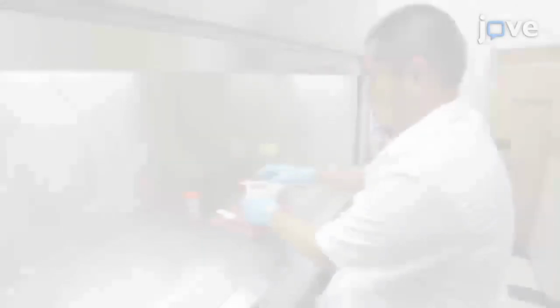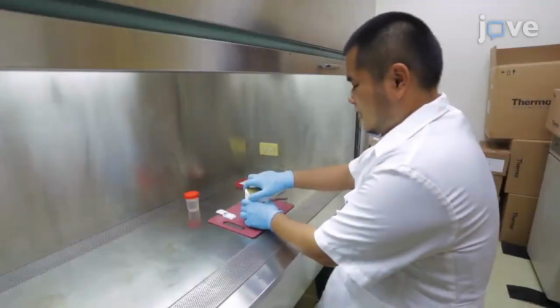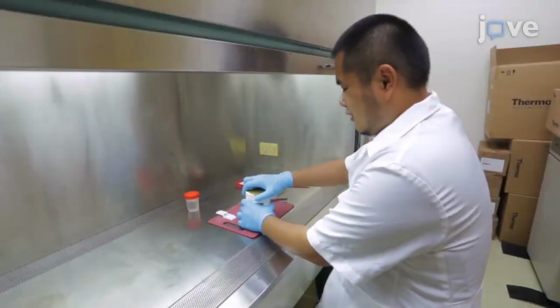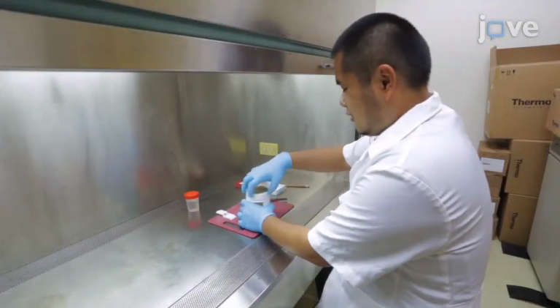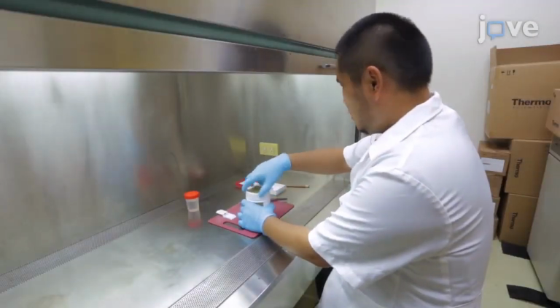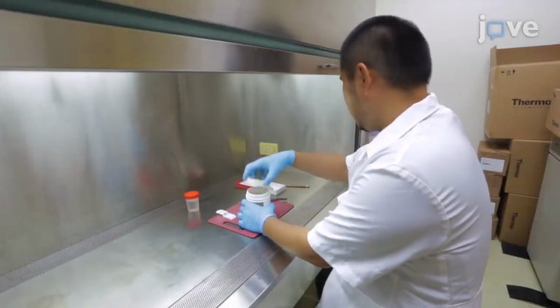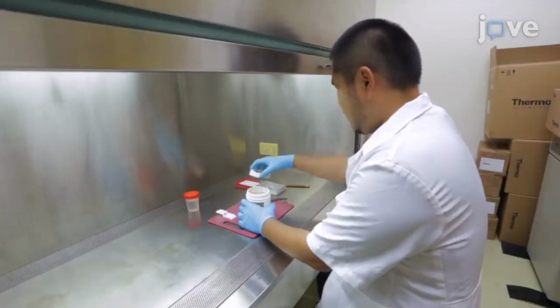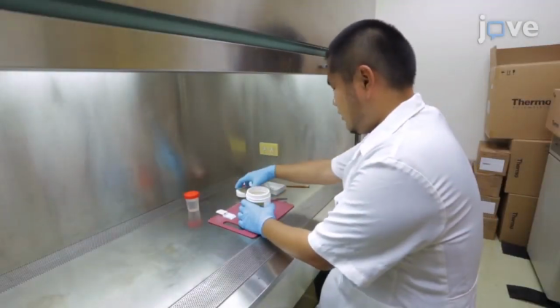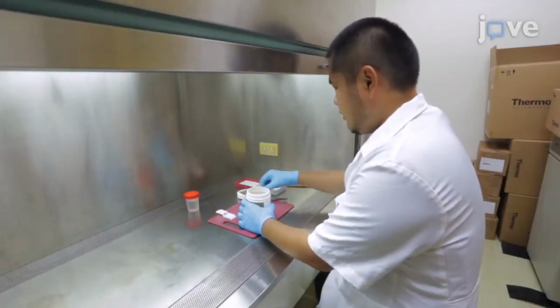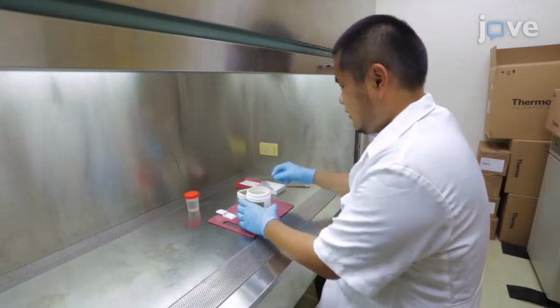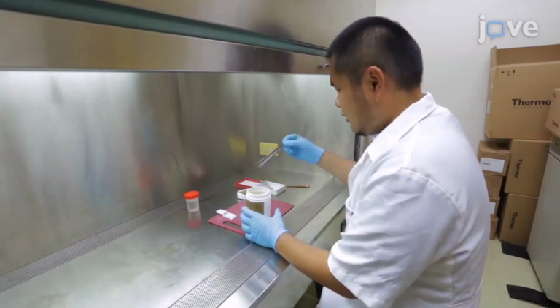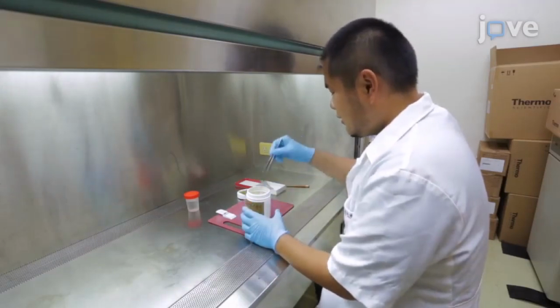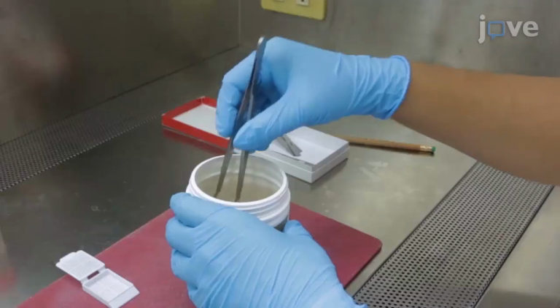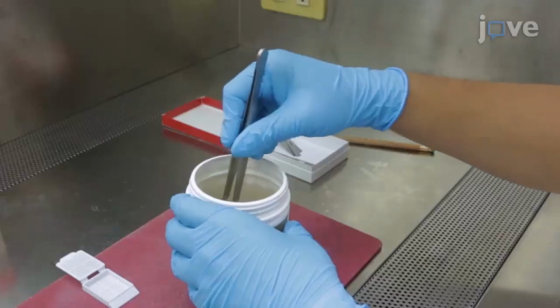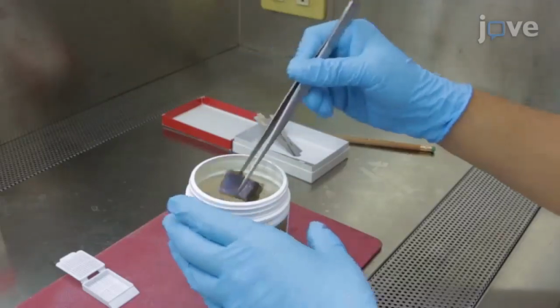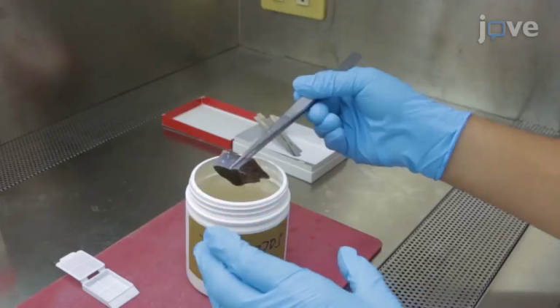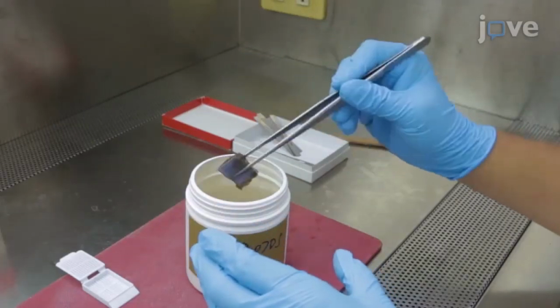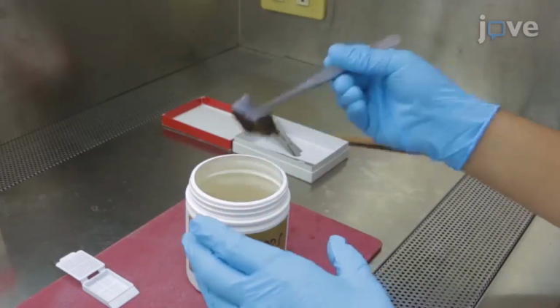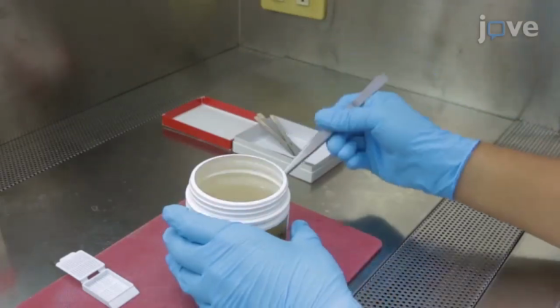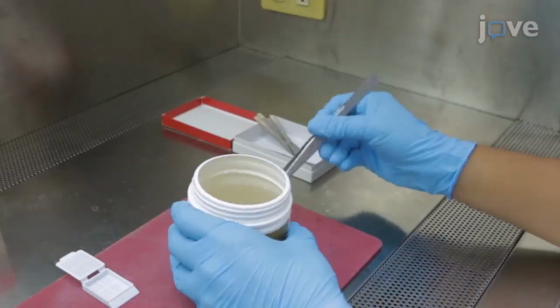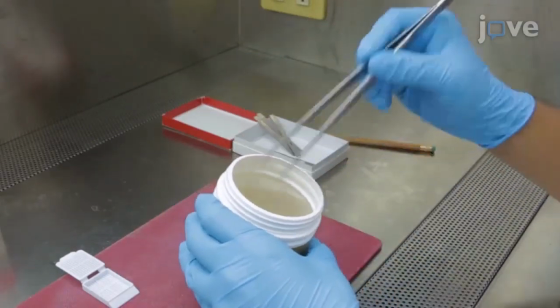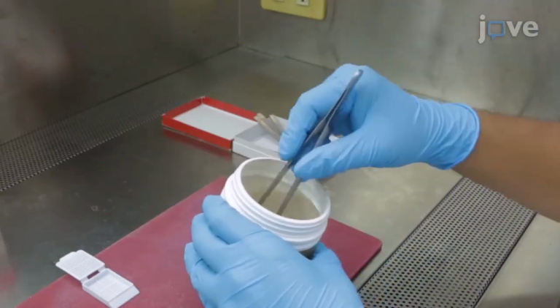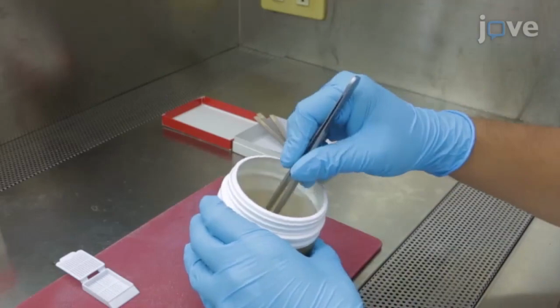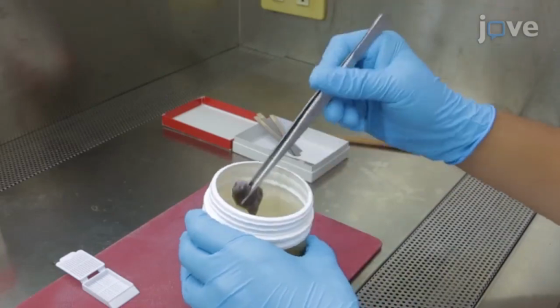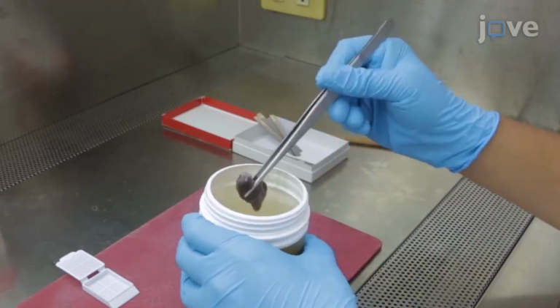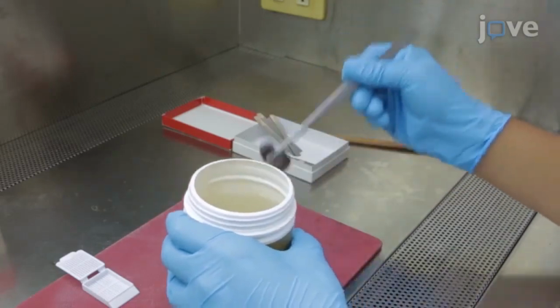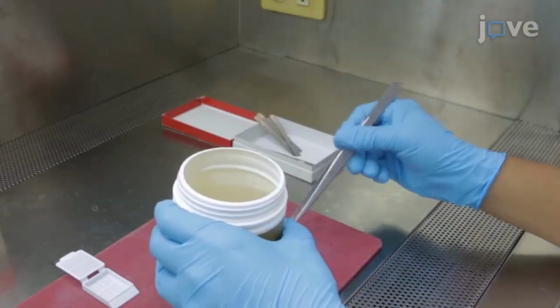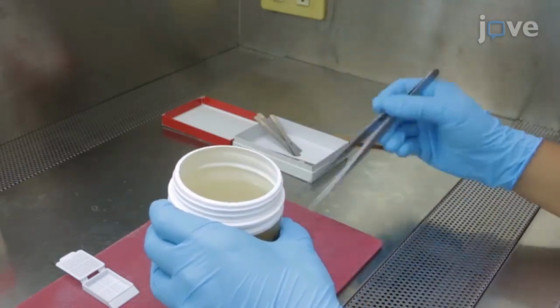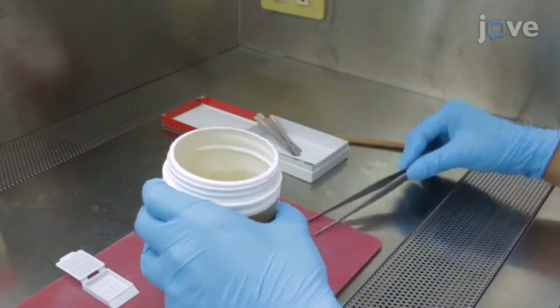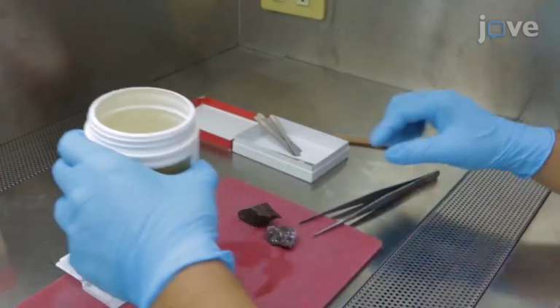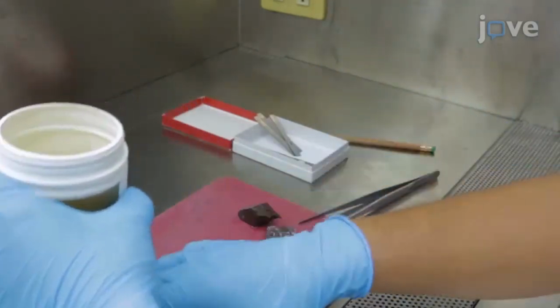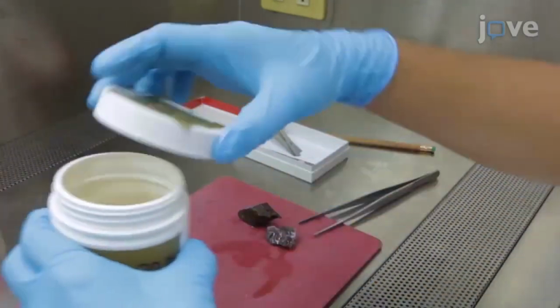Begin by collecting pair-matched liver and kidney tissues for AMG analysis from a stranded cetacean and fixing the tissue in 10 times the volume of 10% neutral buffered formalin for 24 to 48 hours.